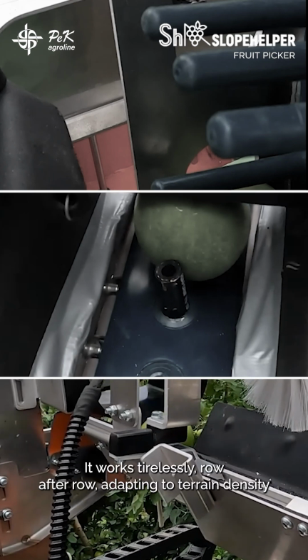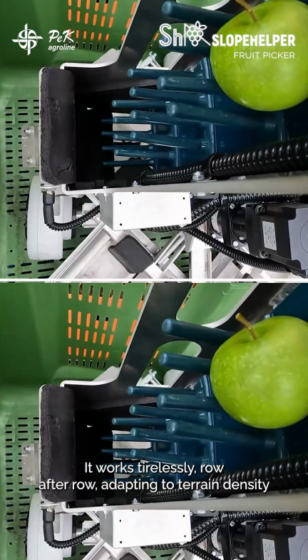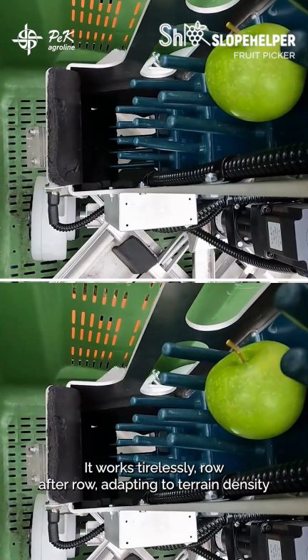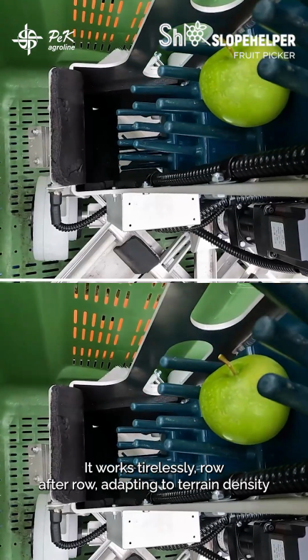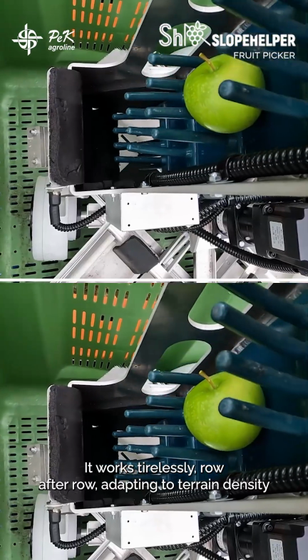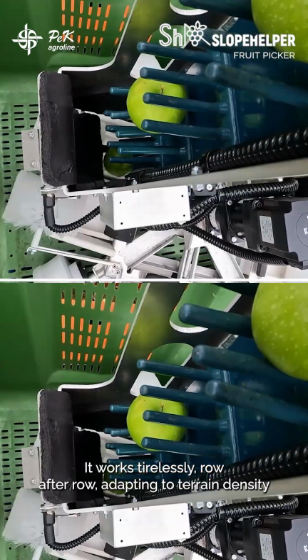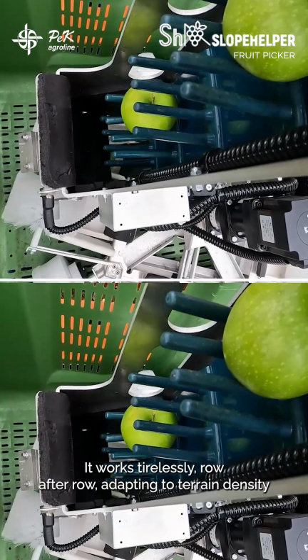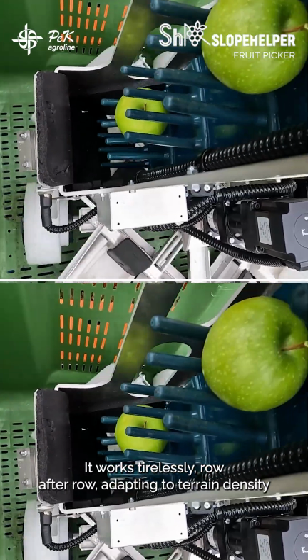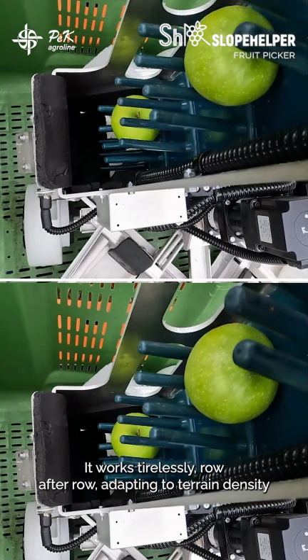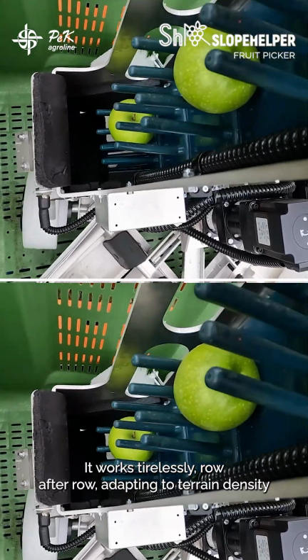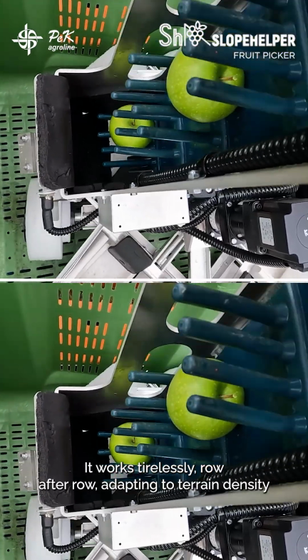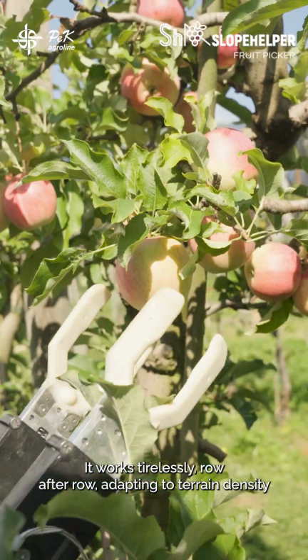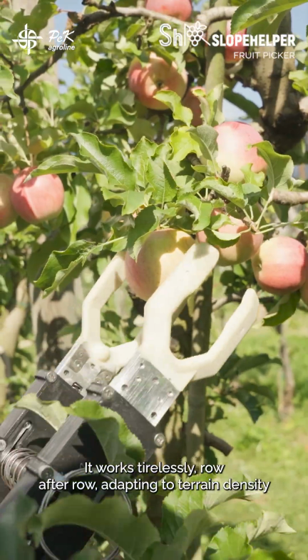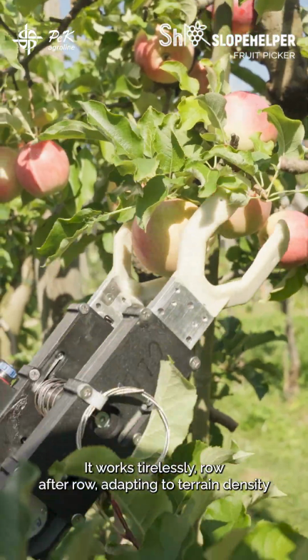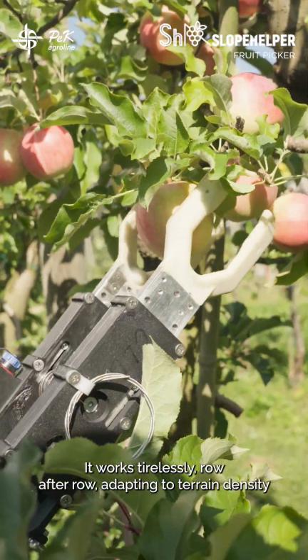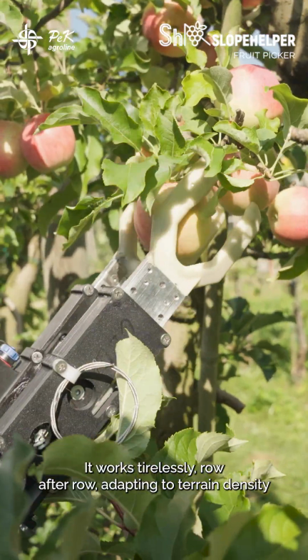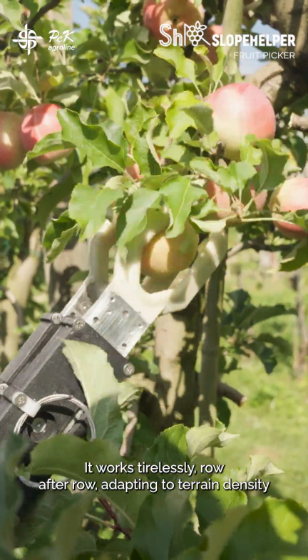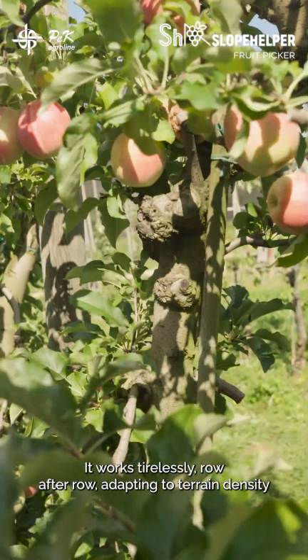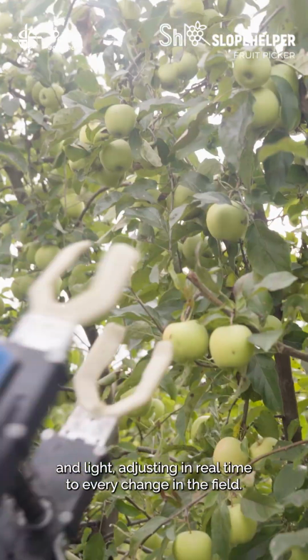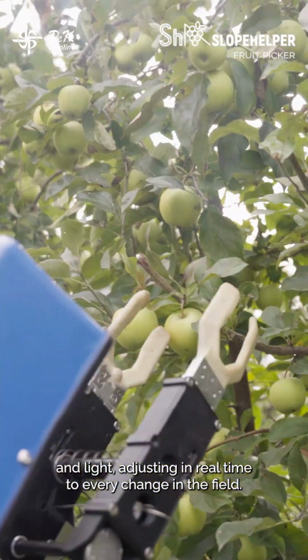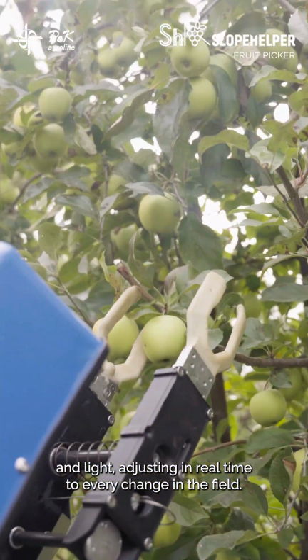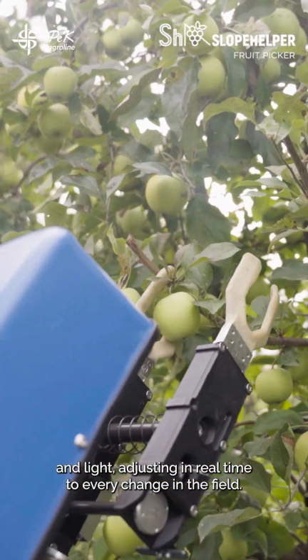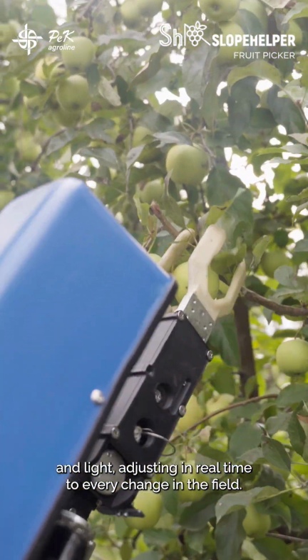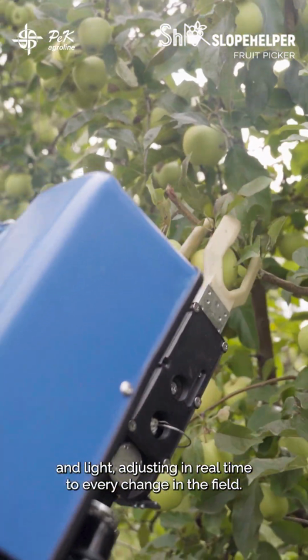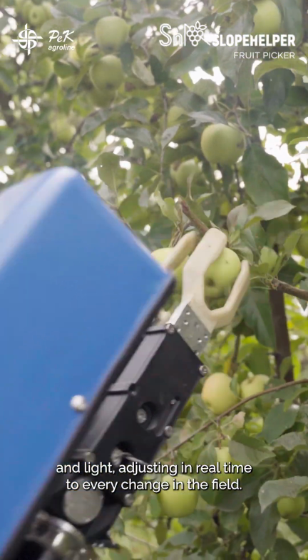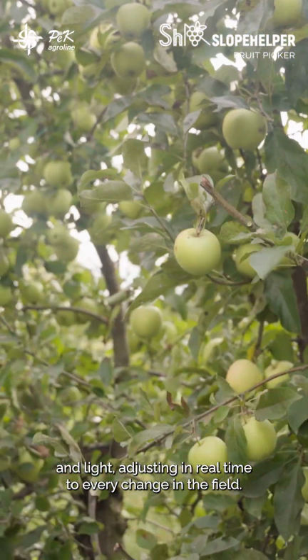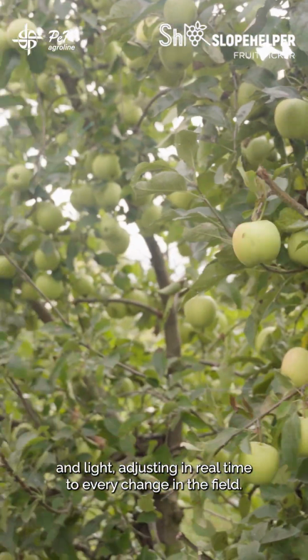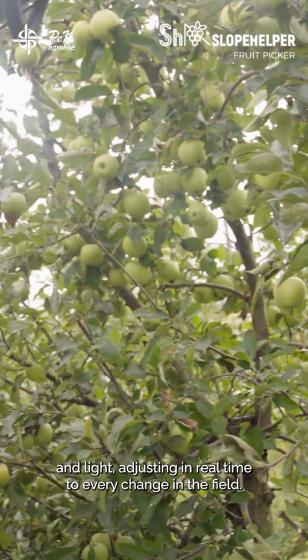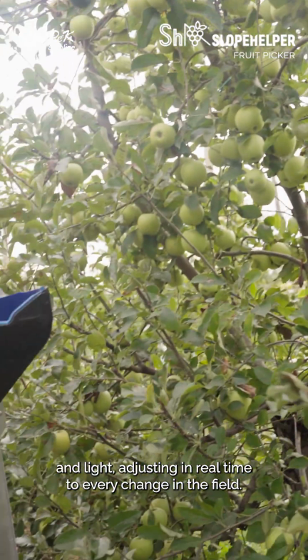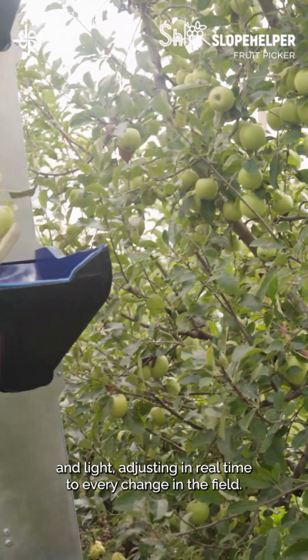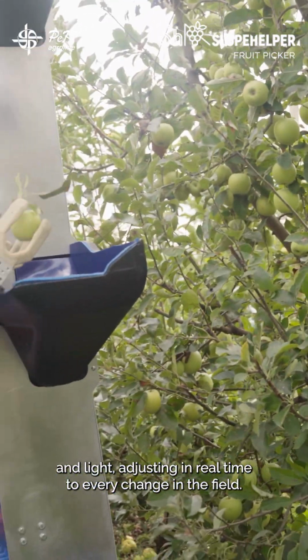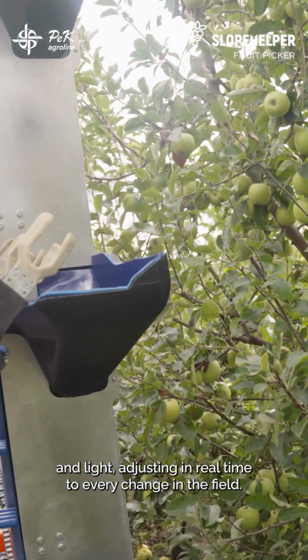It works tirelessly, row after row, adapting to terrain, density, and light, adjusting in real time to every change in the field.